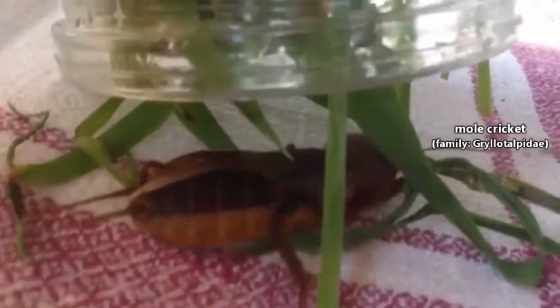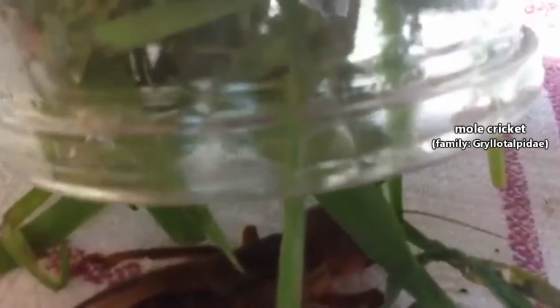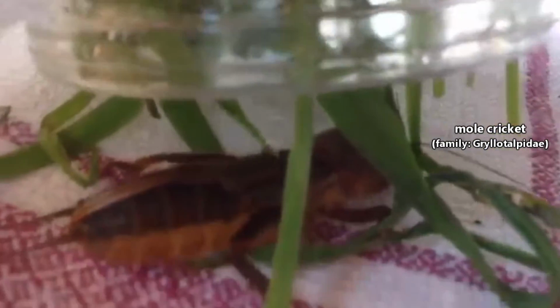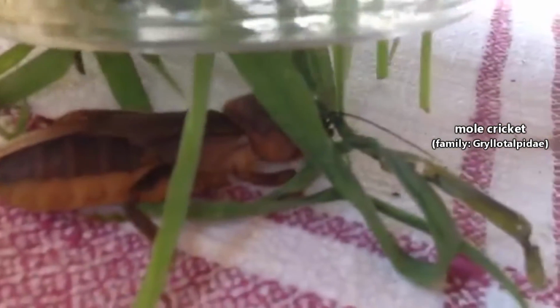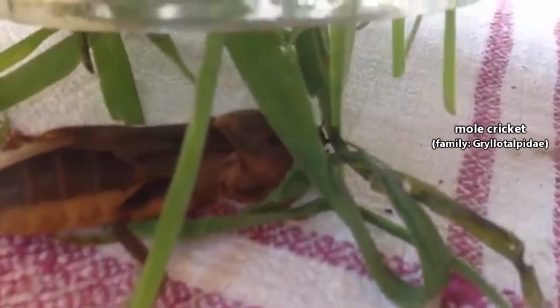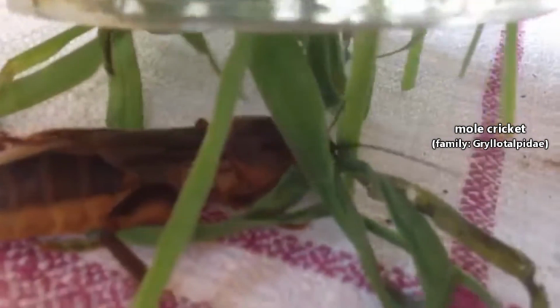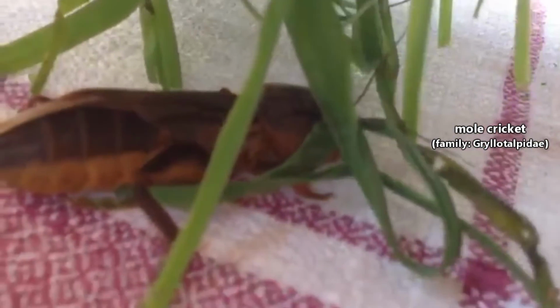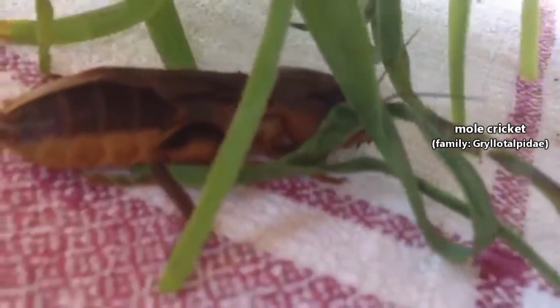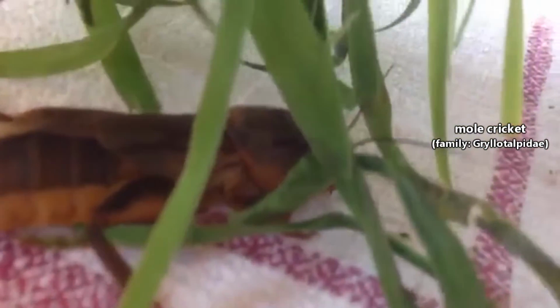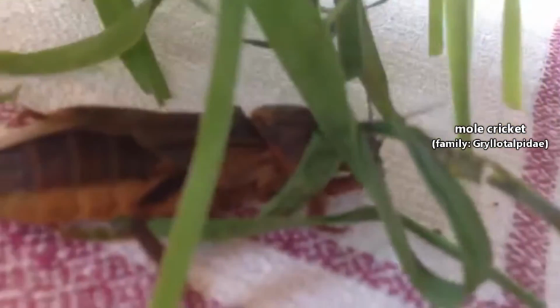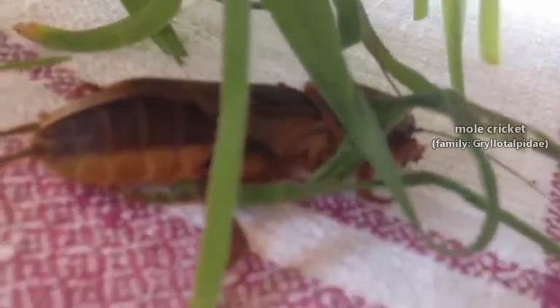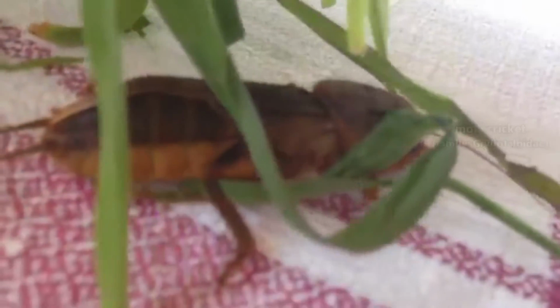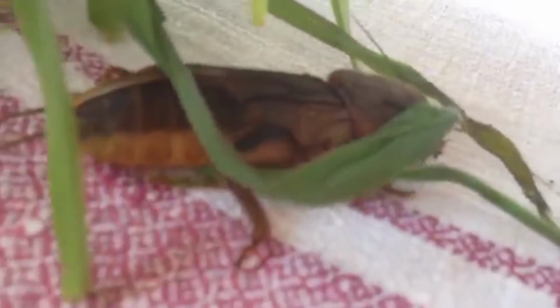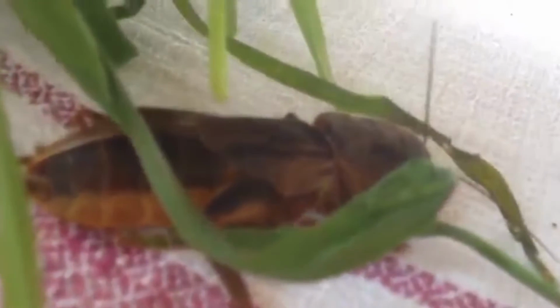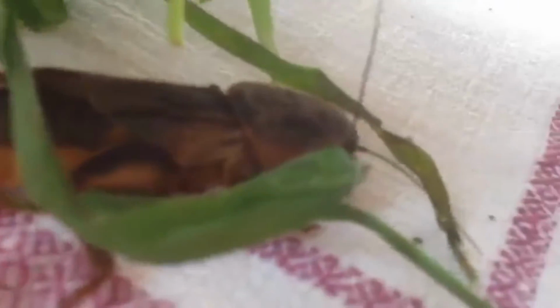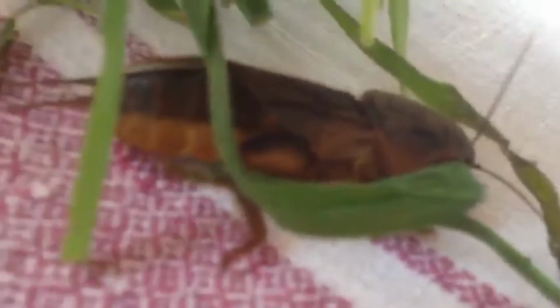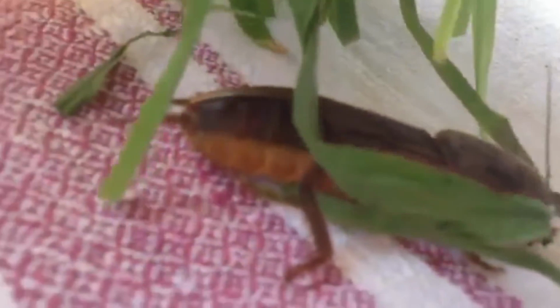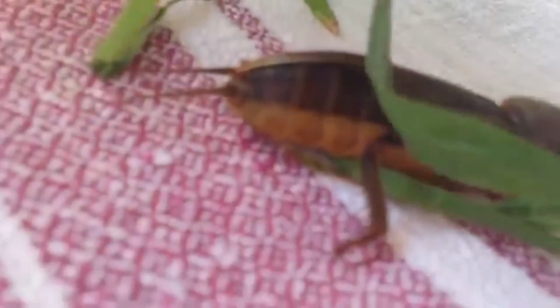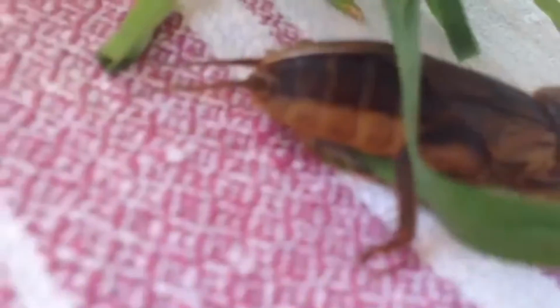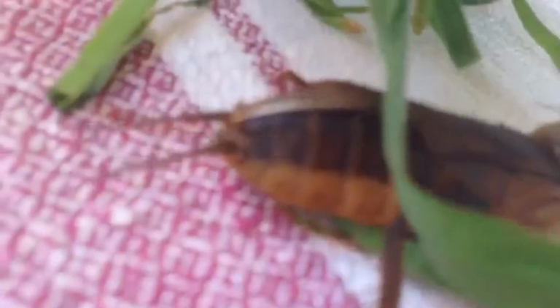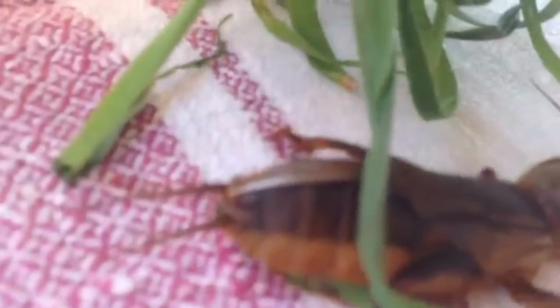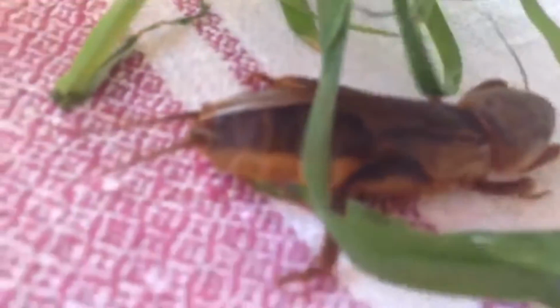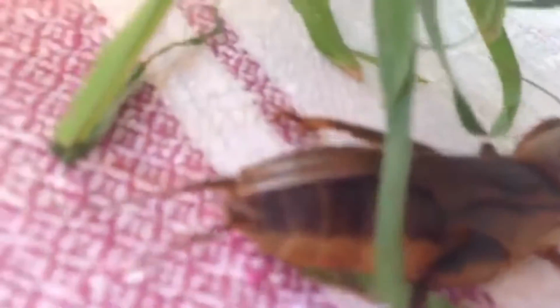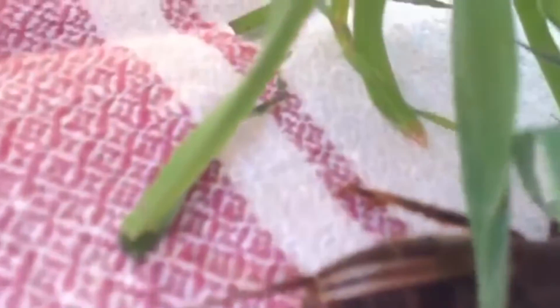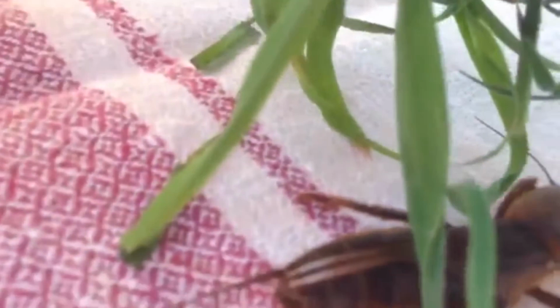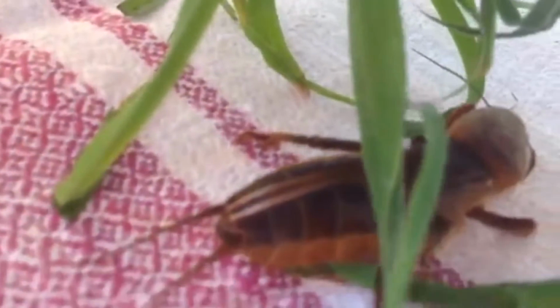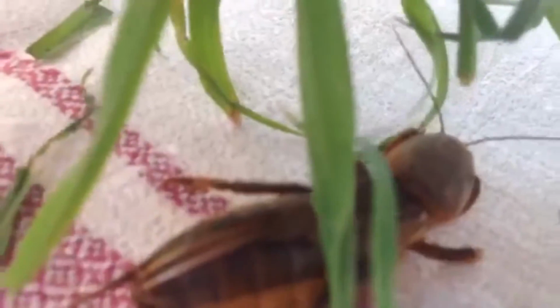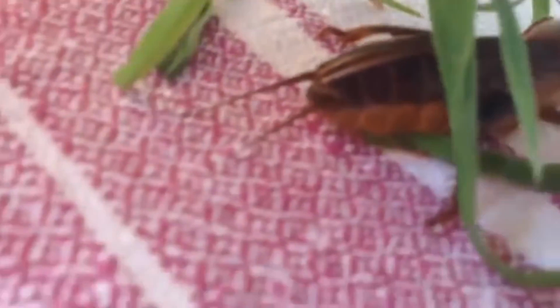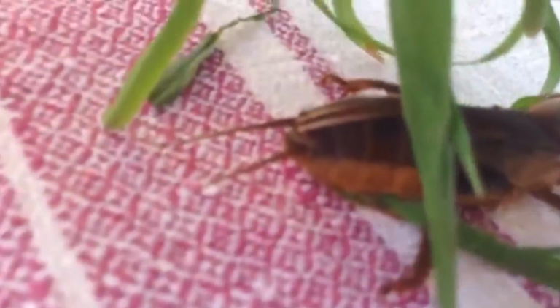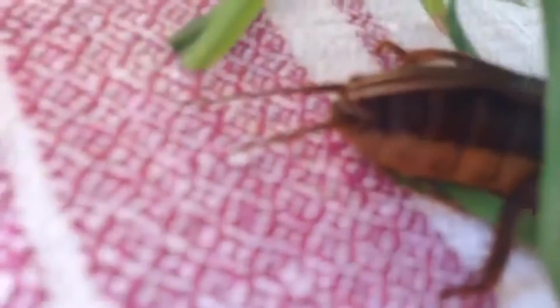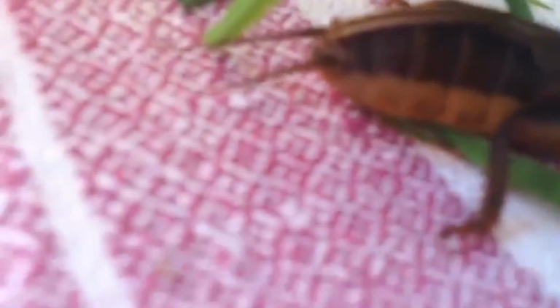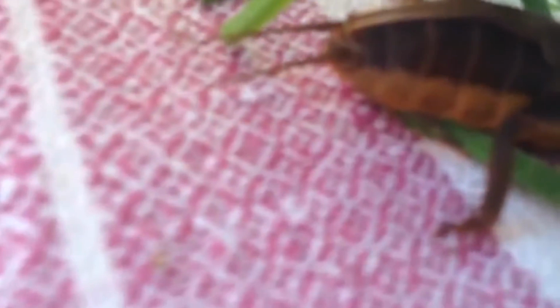Mole crickets aren't crickets, though they are closely related to them. Like crickets, mole crickets have long antennae which are used for sensing the surrounding environment. Unlike crickets, however, mole crickets don't have enlarged hind legs for jumping.